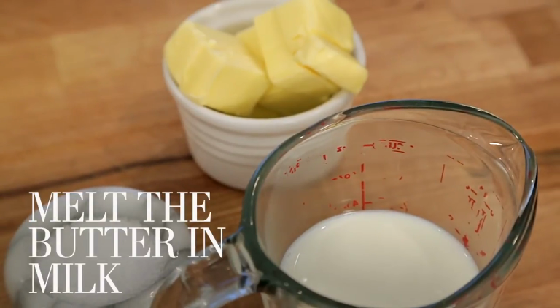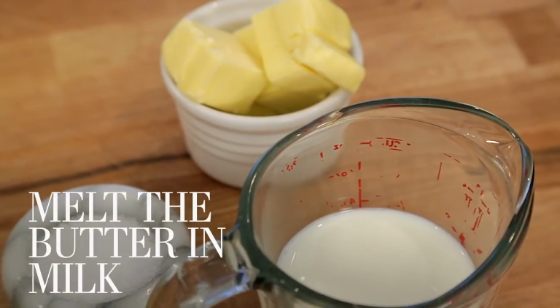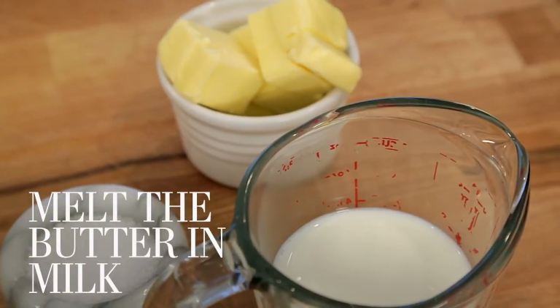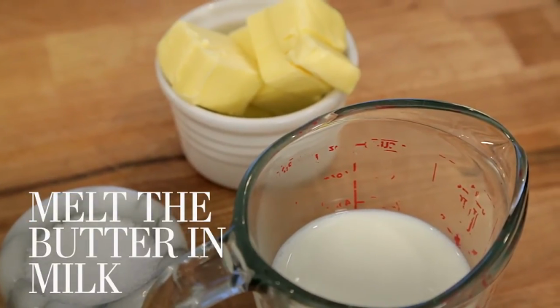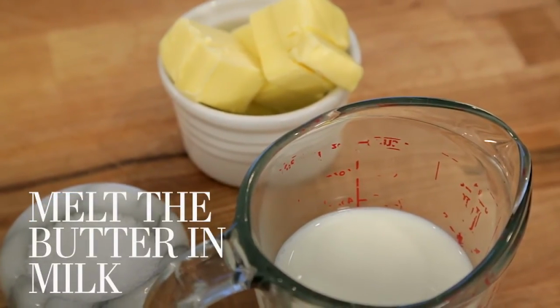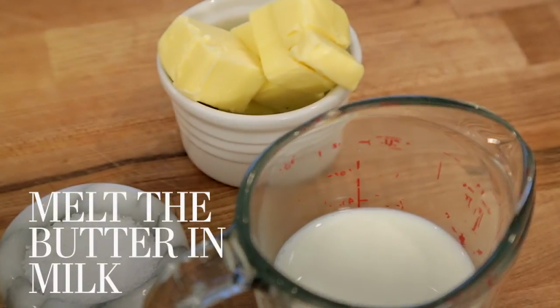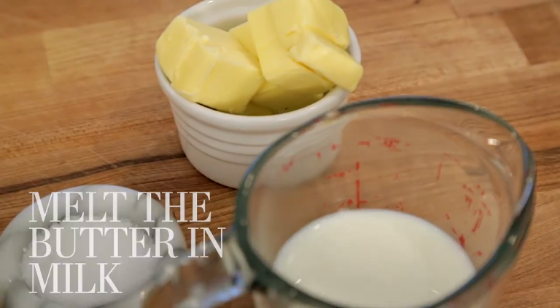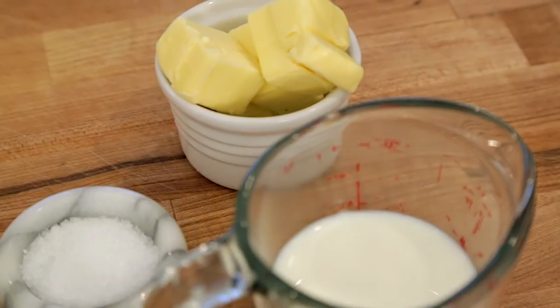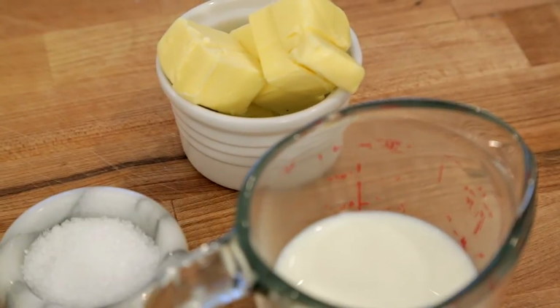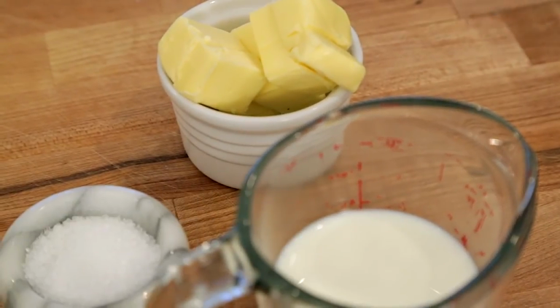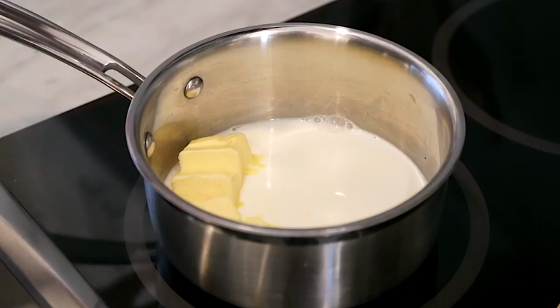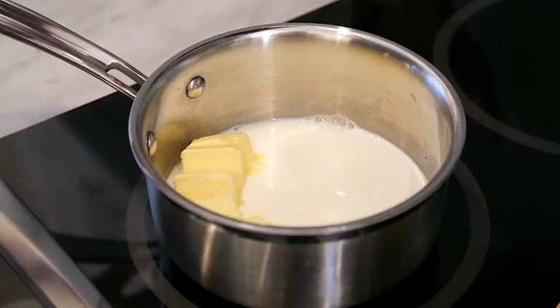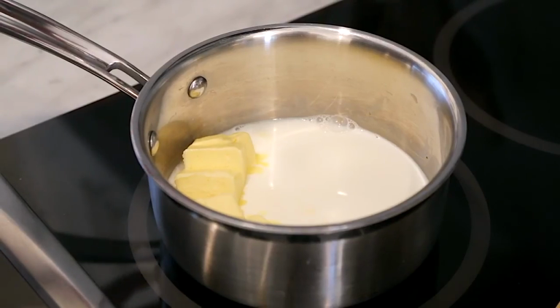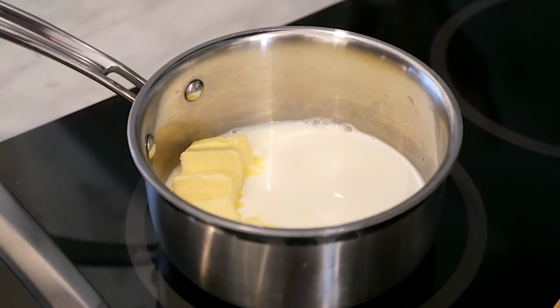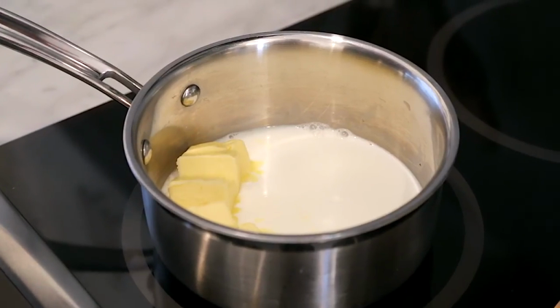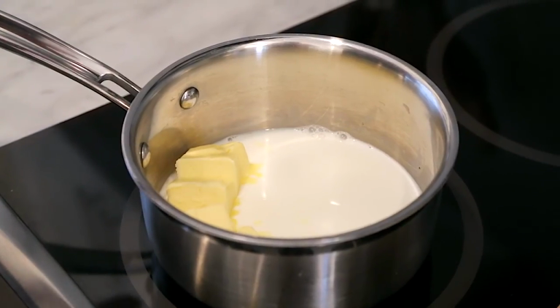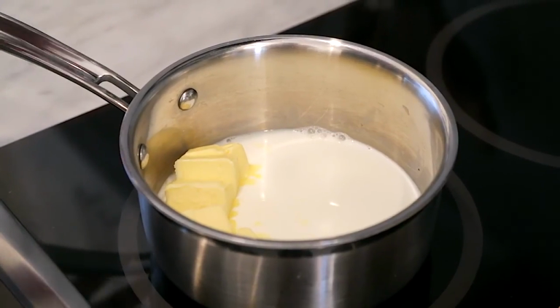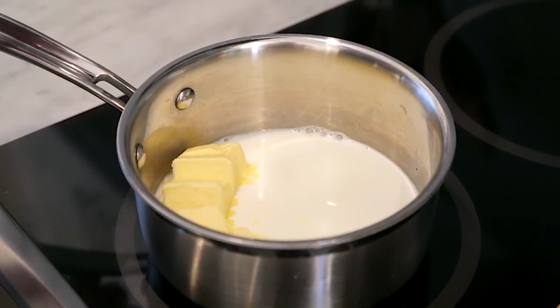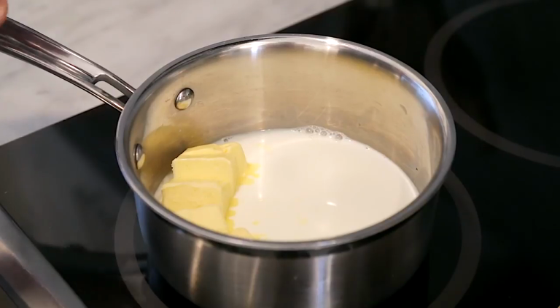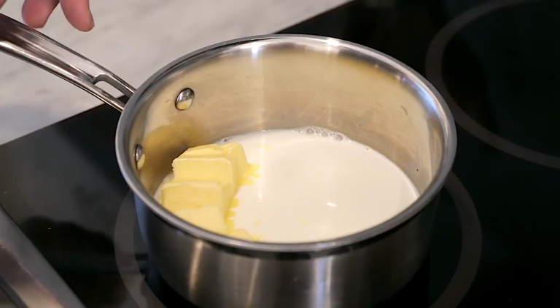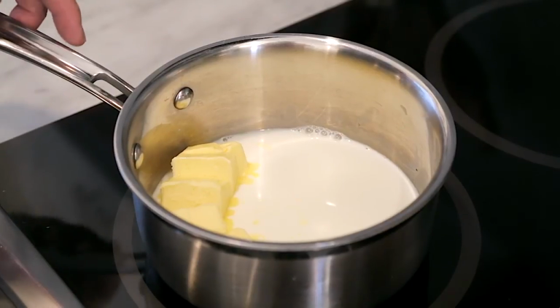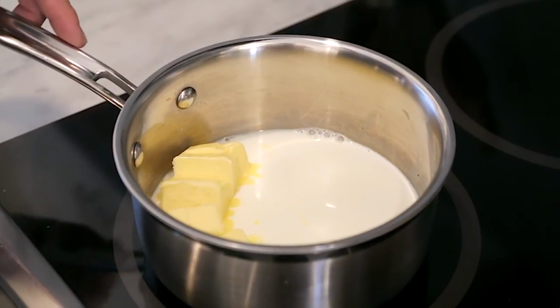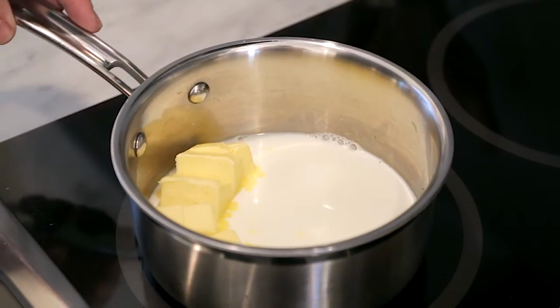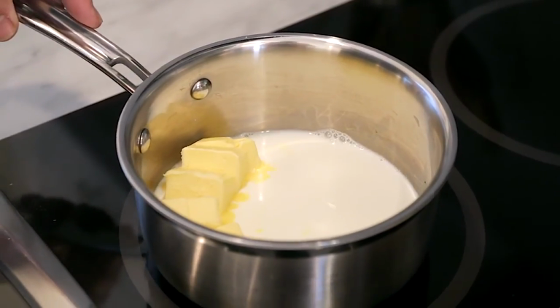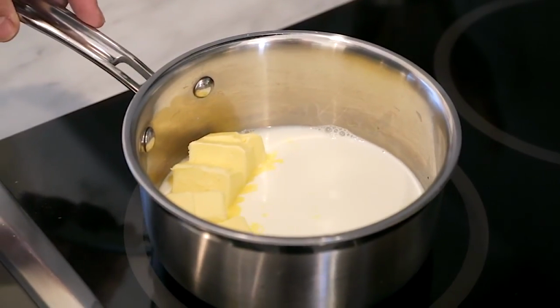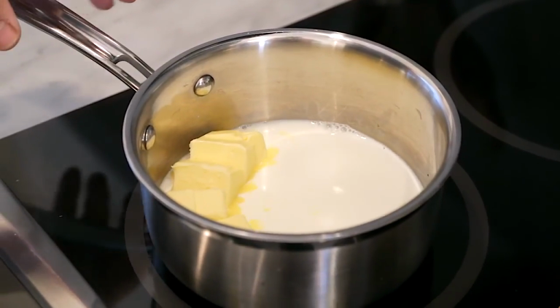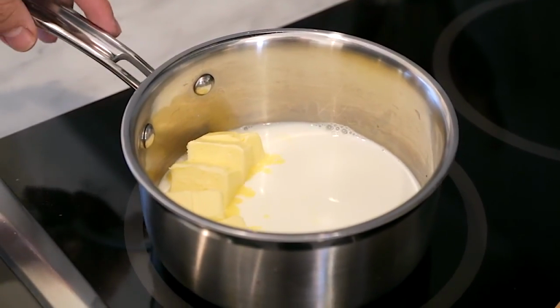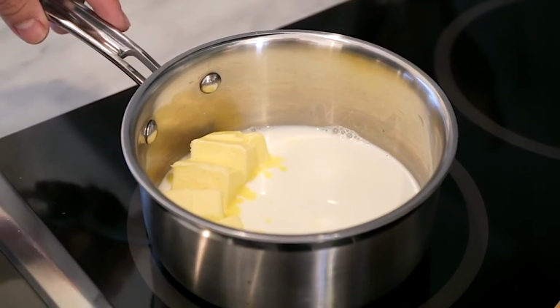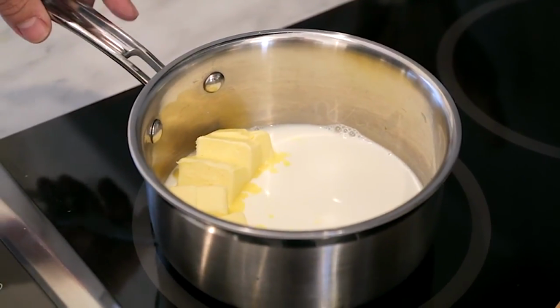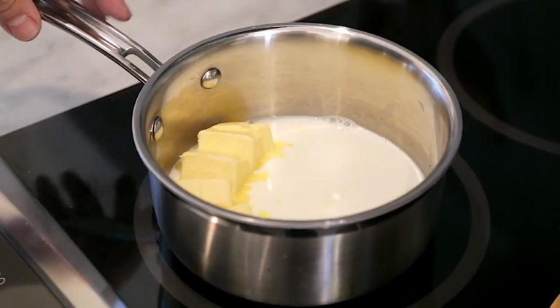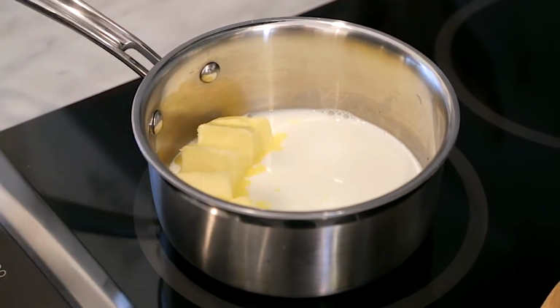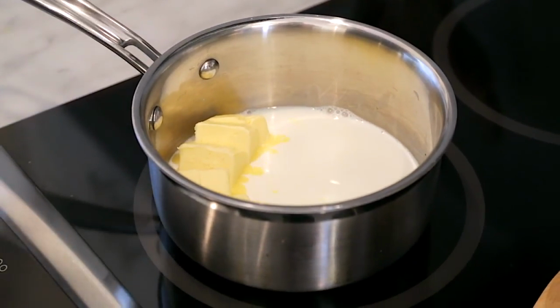For about three pounds of potatoes, I use about a half a cup of milk and six tablespoons of butter, melting over medium heat.